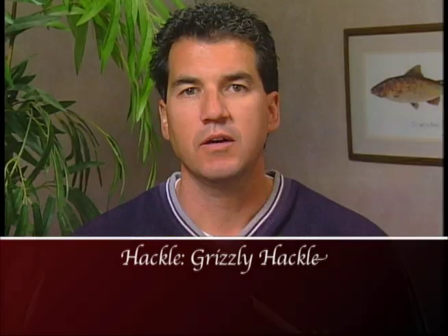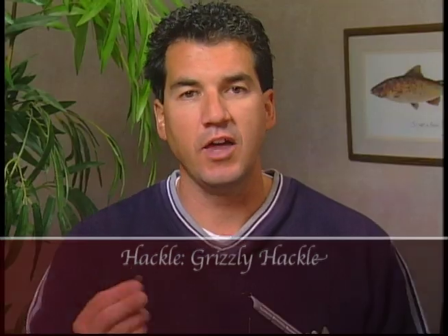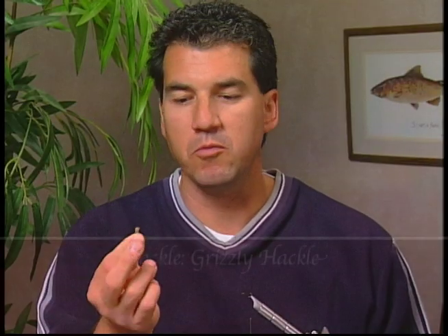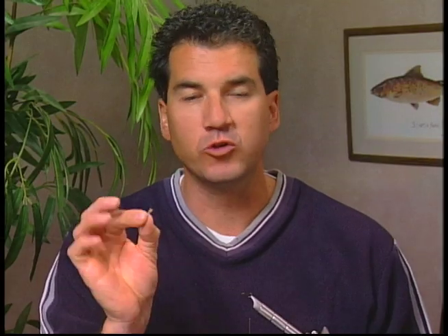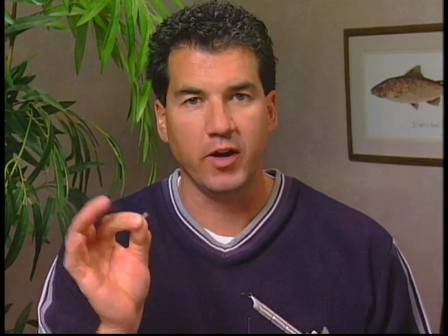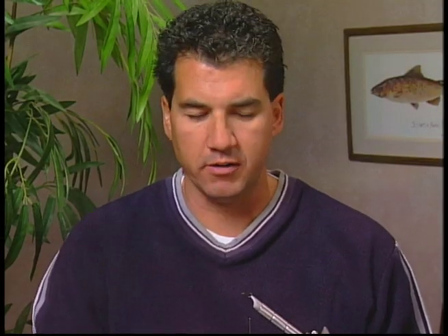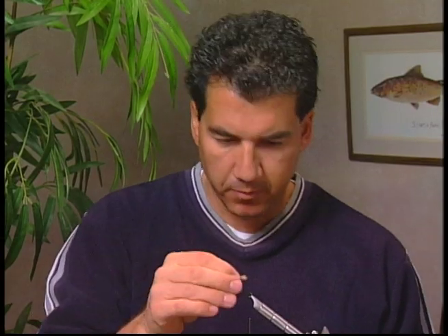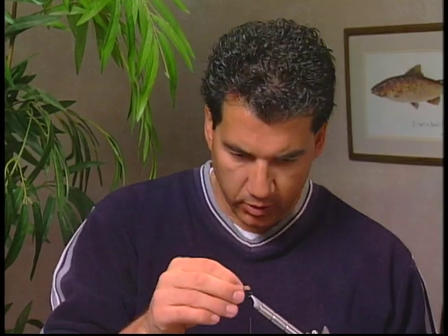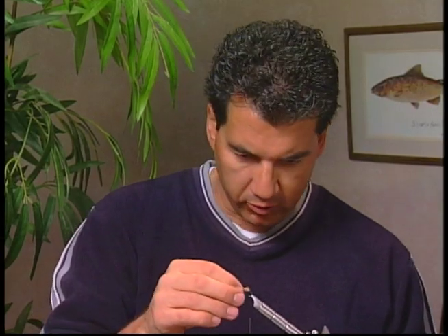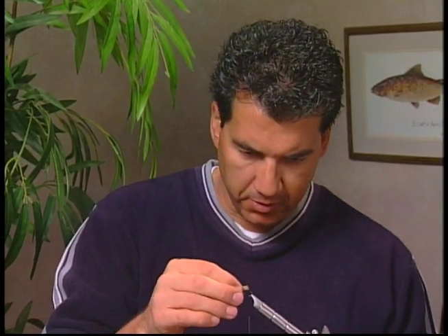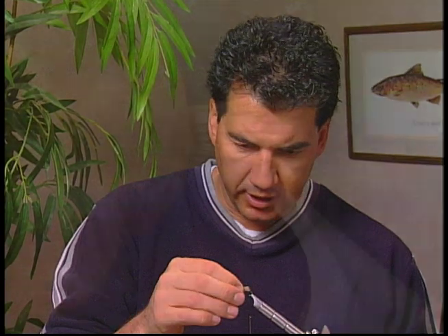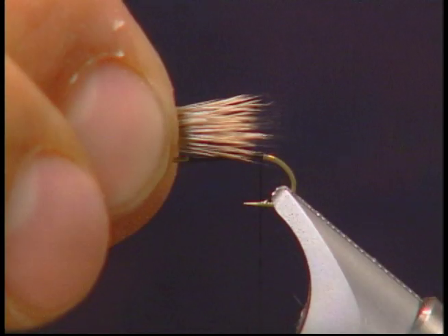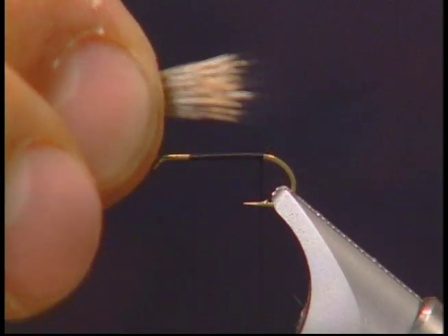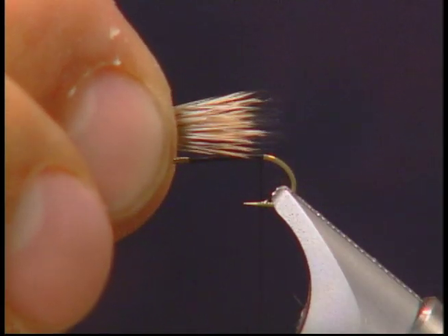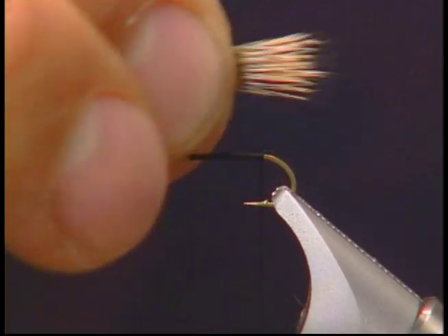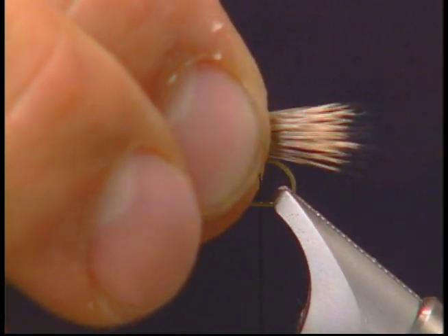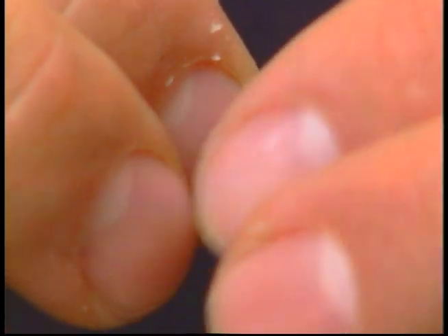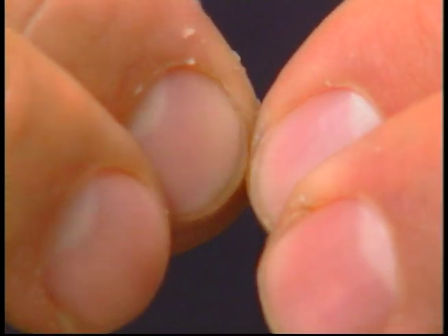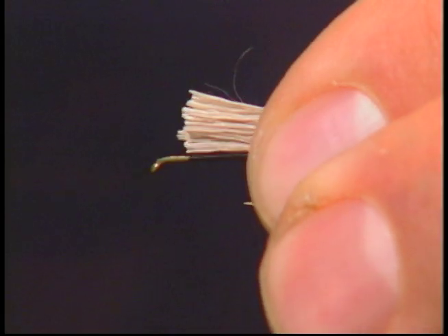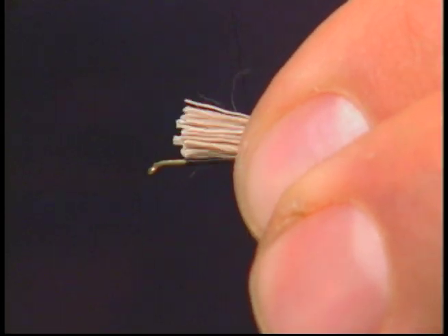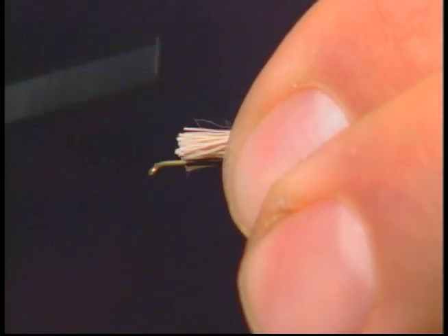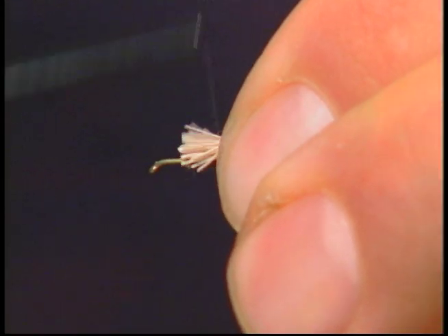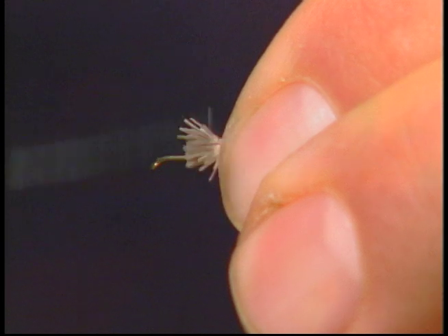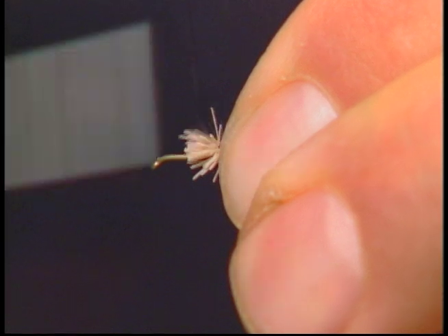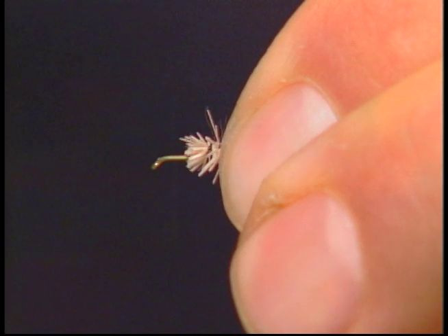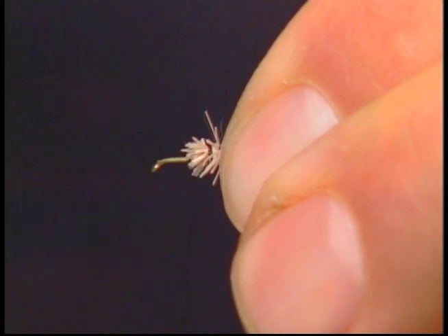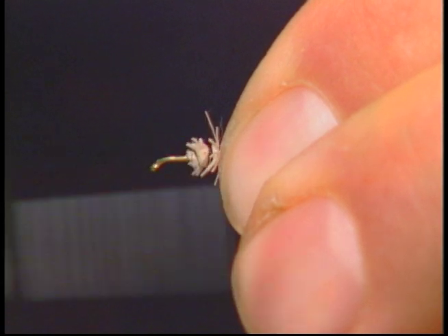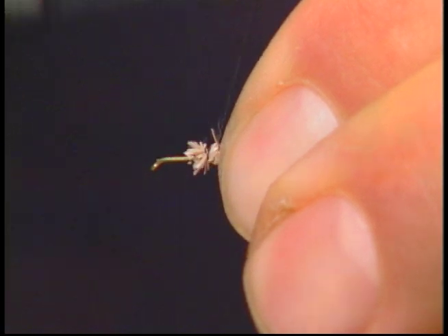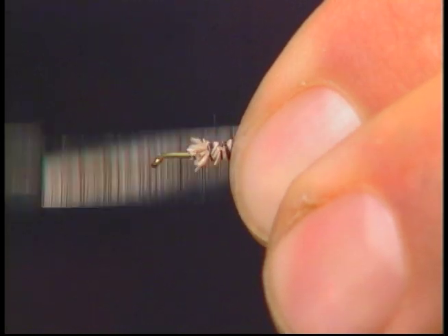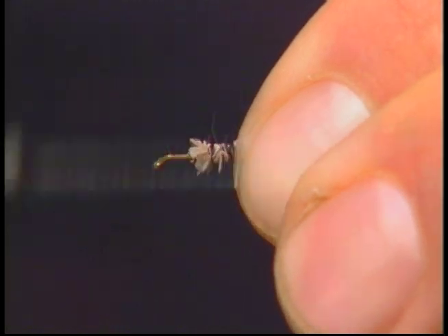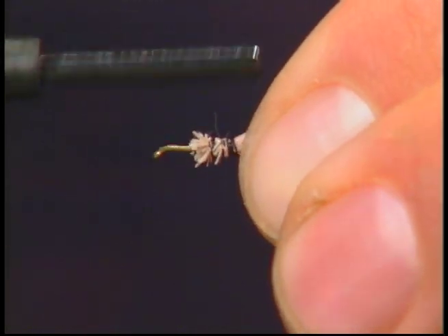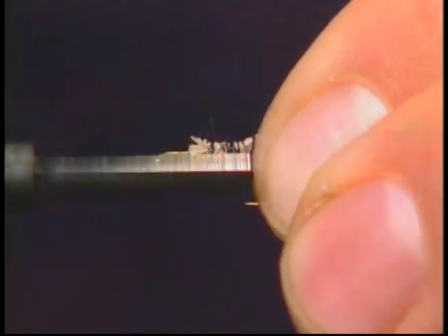I've stacked some of my short fine deer hair and we're going to measure it up. I don't like the tail too long — just about as long as the hook. That's about as far as you want to go, just as long as the hook. Measure it back and tie it in for the tail.